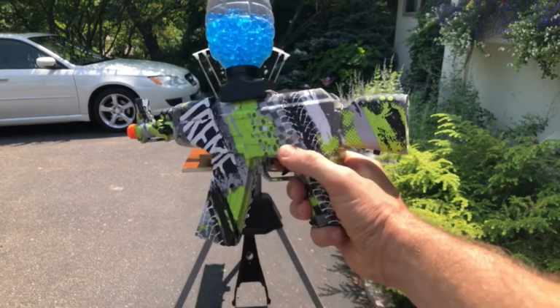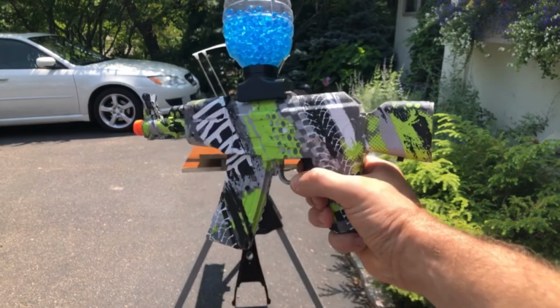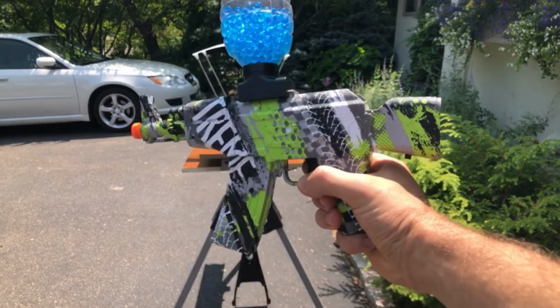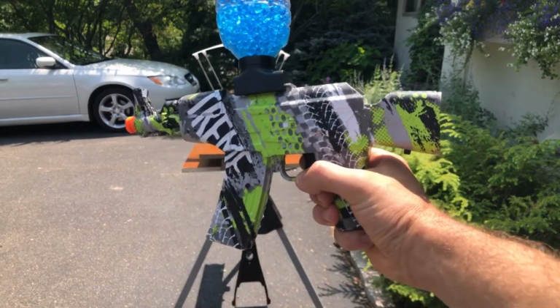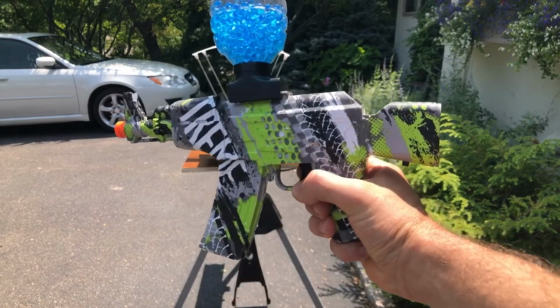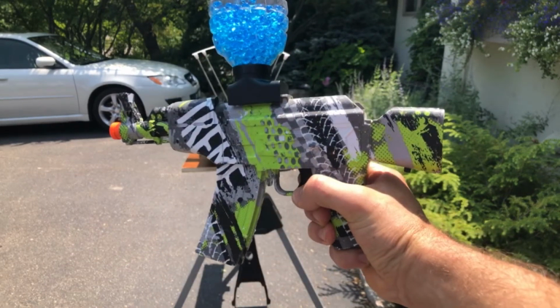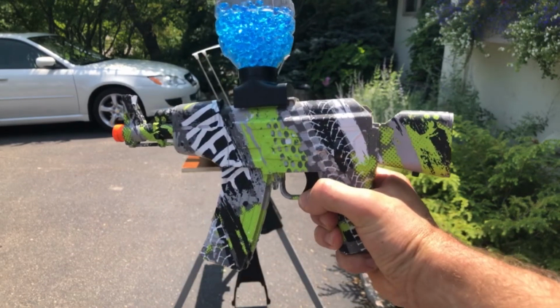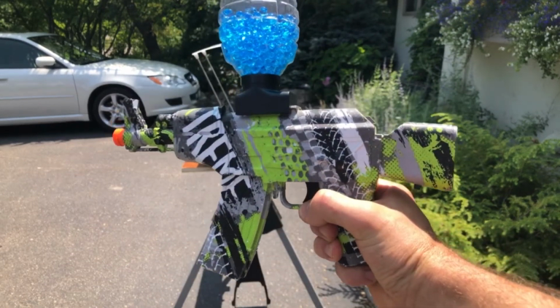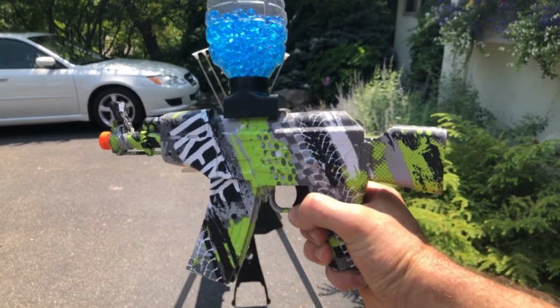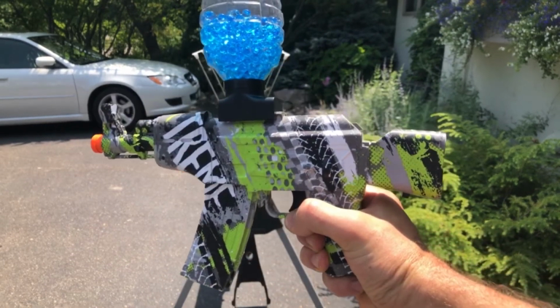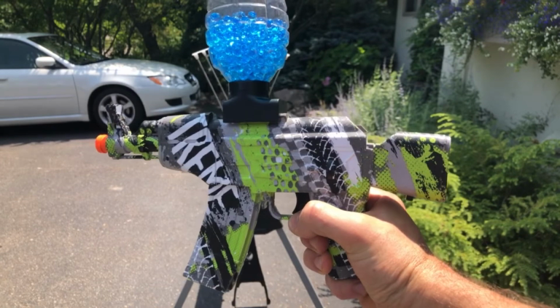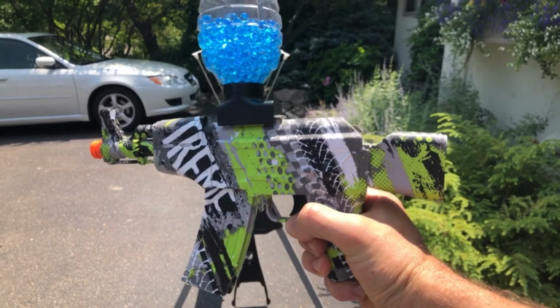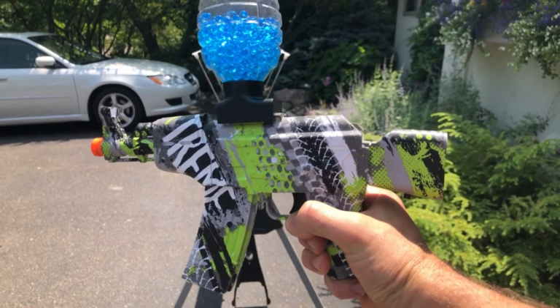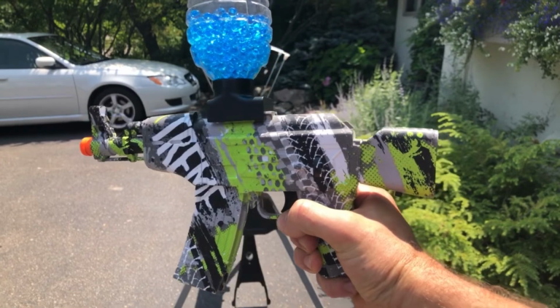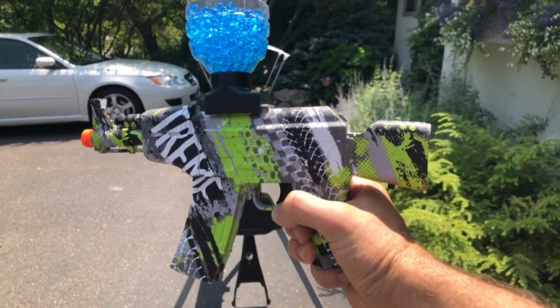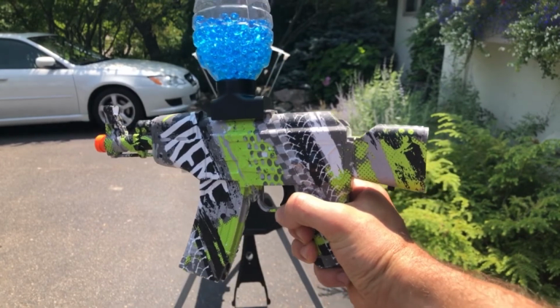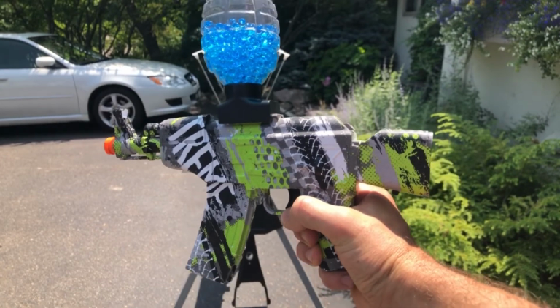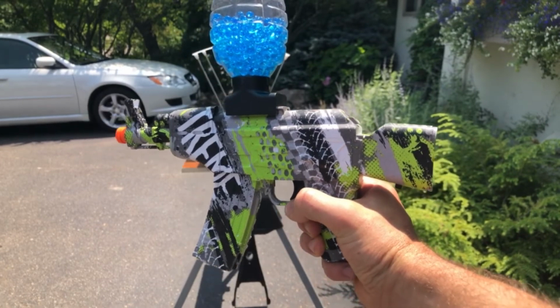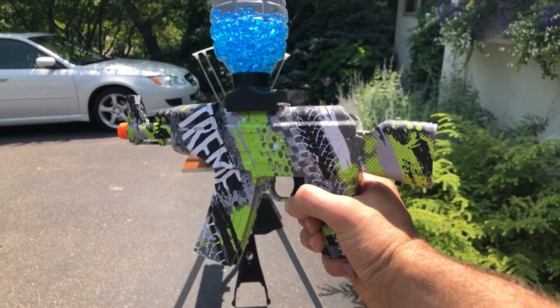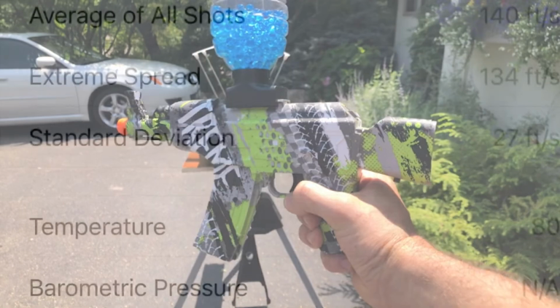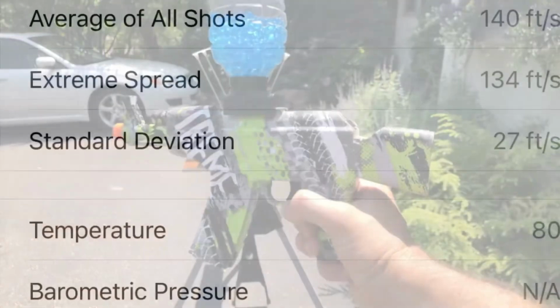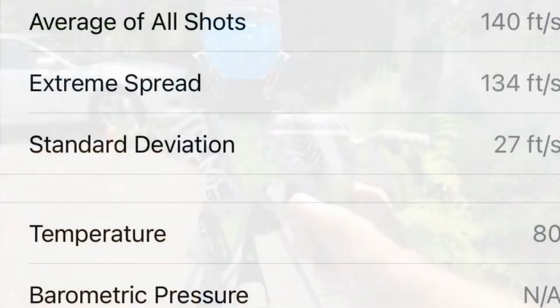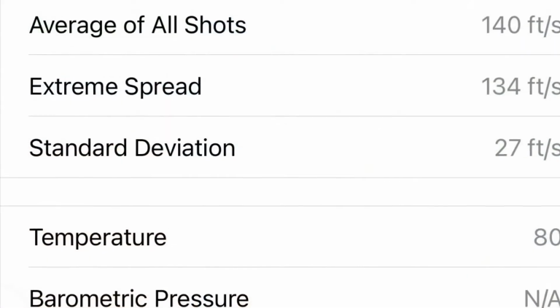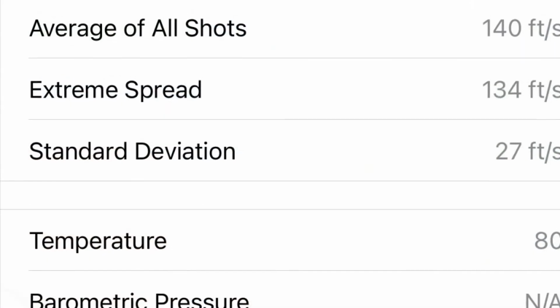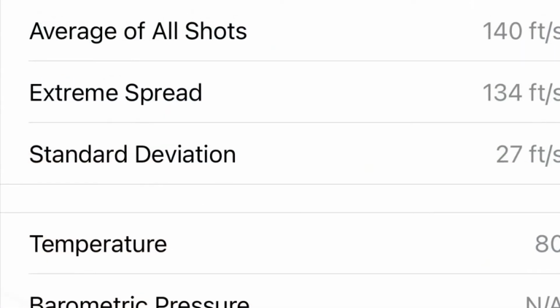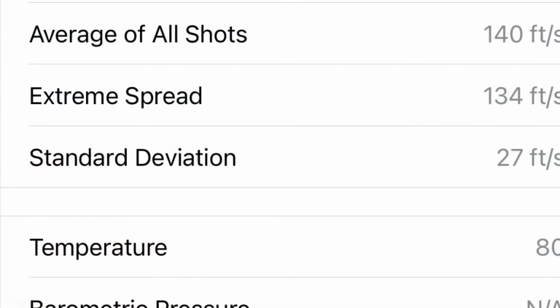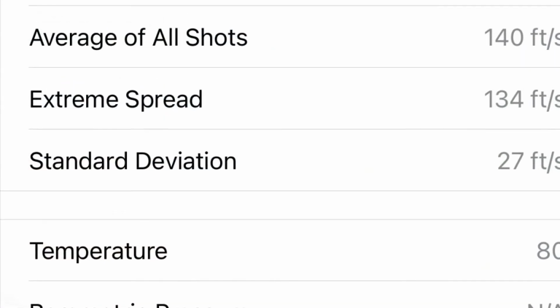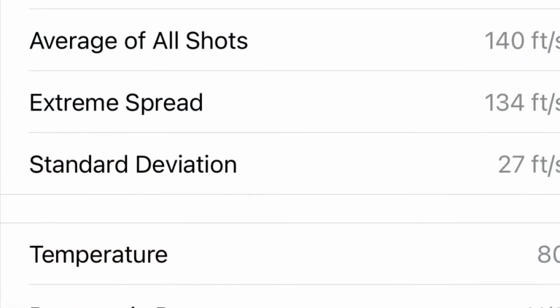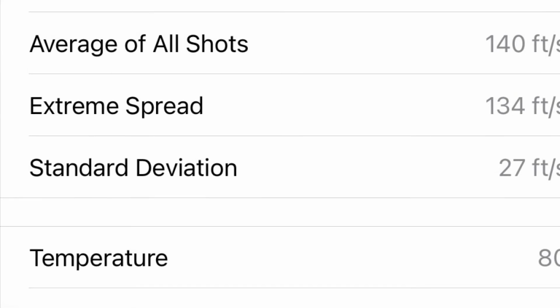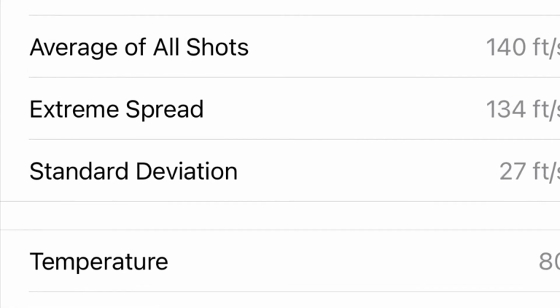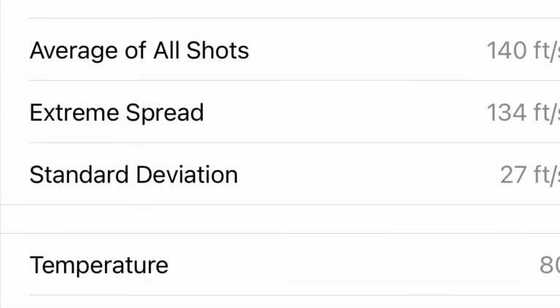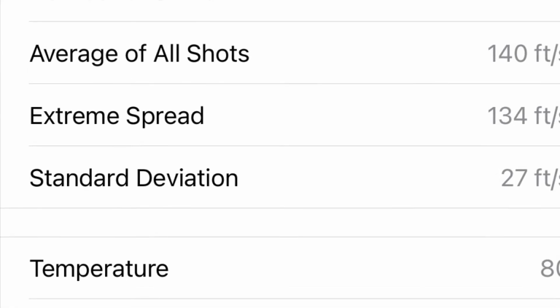All right, I'll get that screenshot attached to the video. That was definitely shooting pretty fast. It'll be interesting to see what that FPS is.